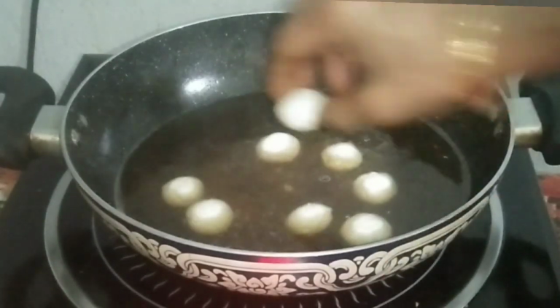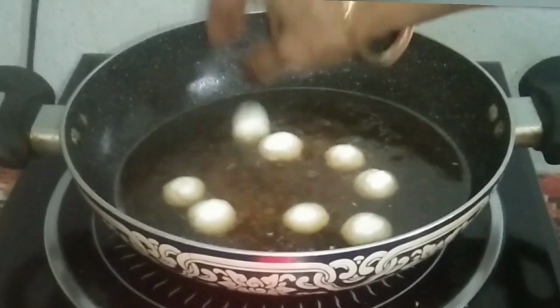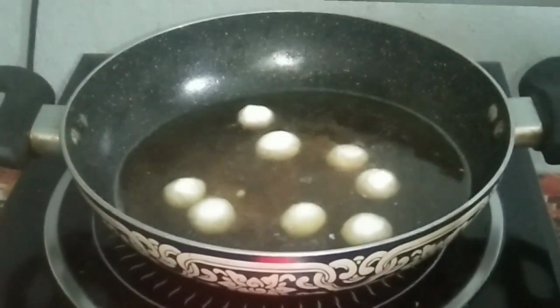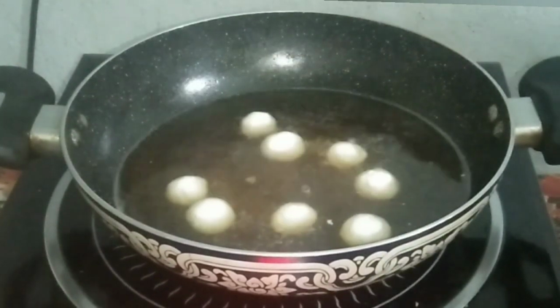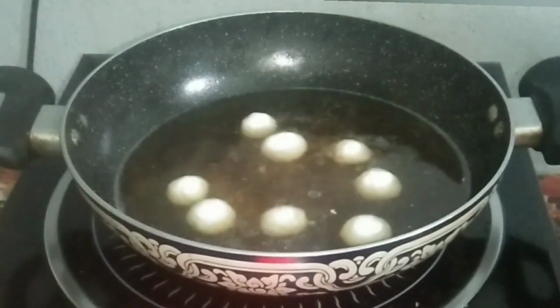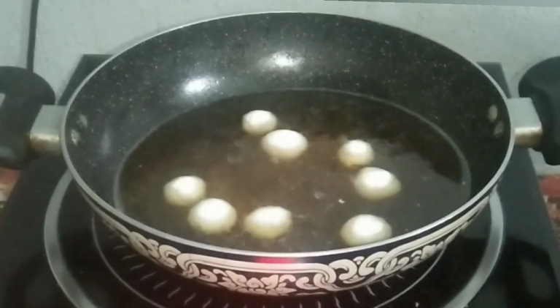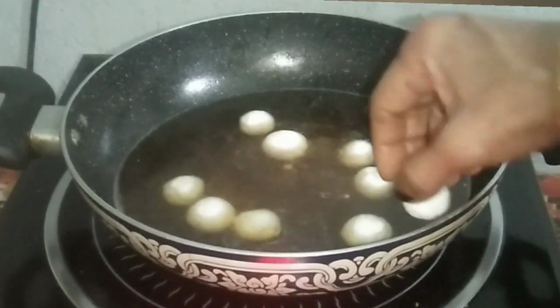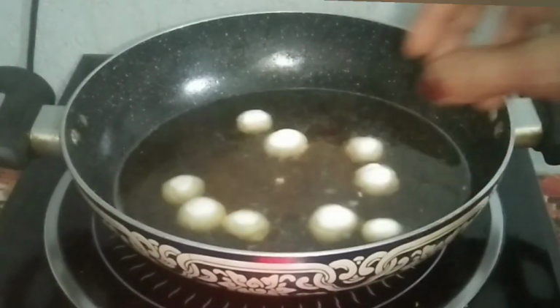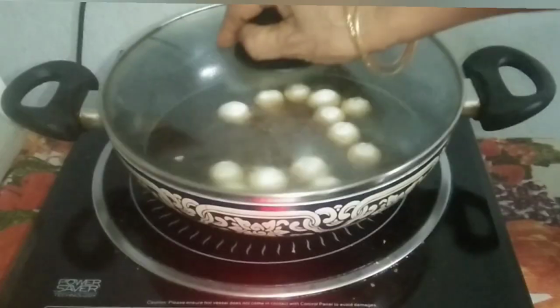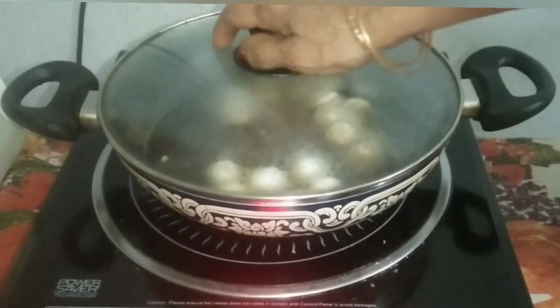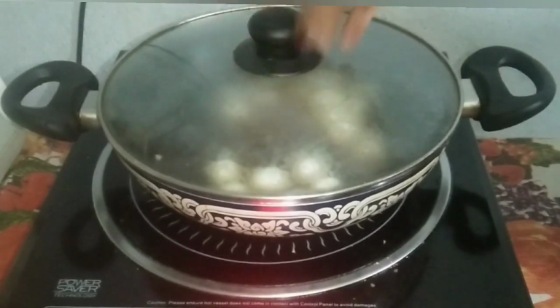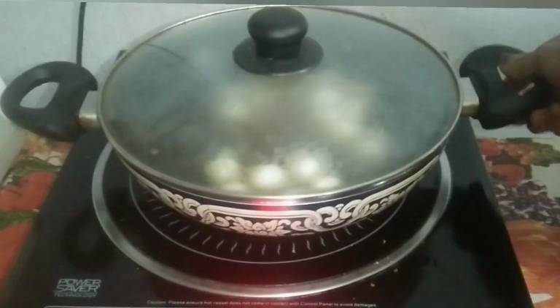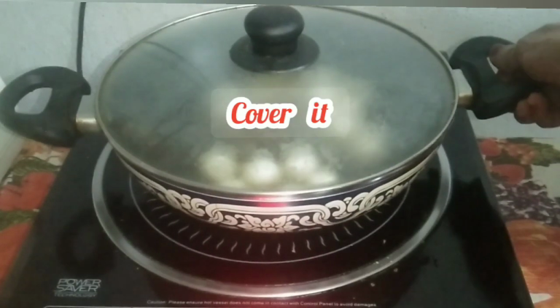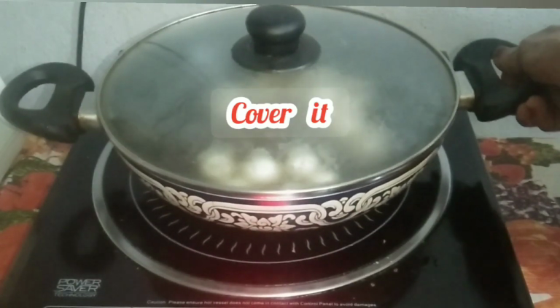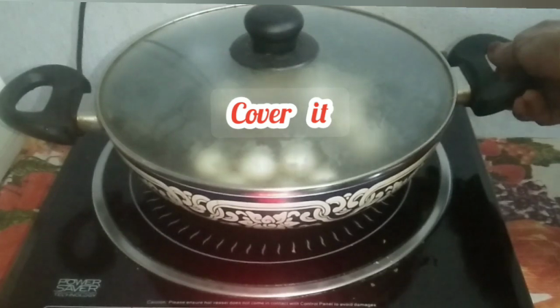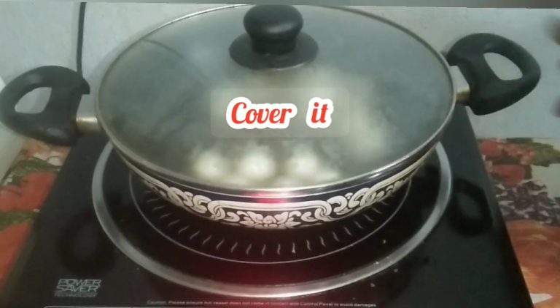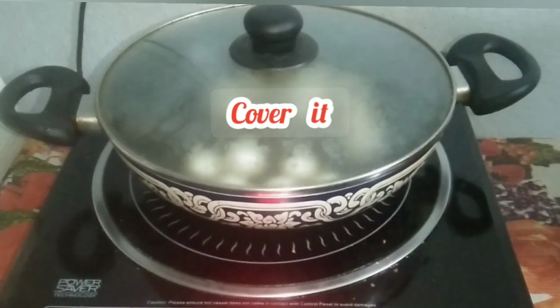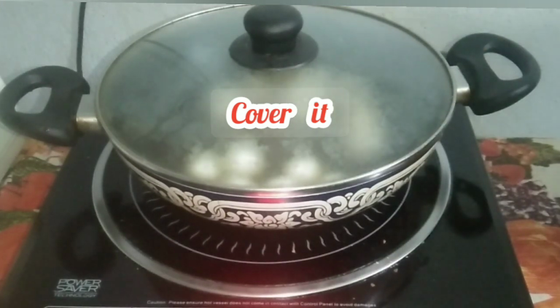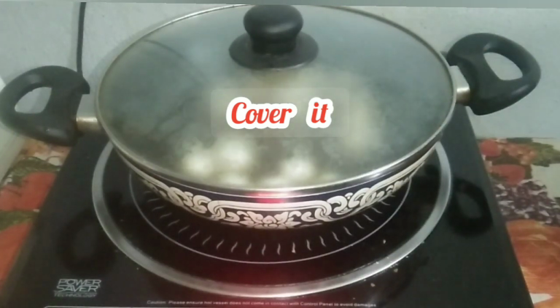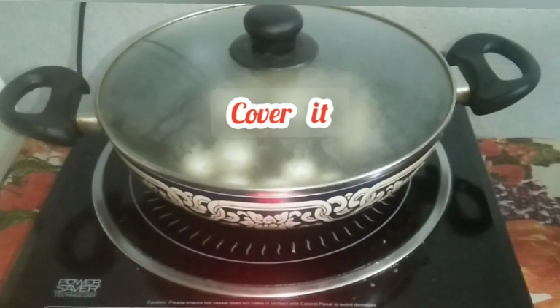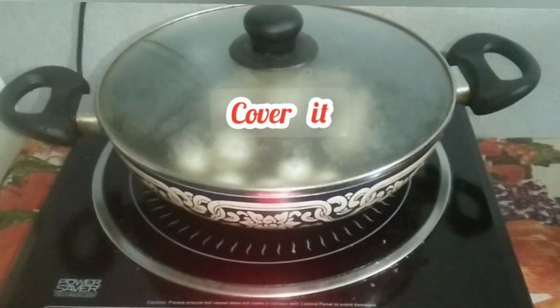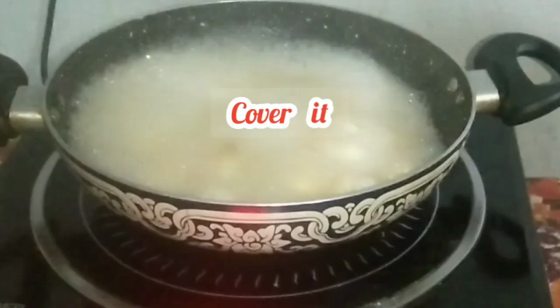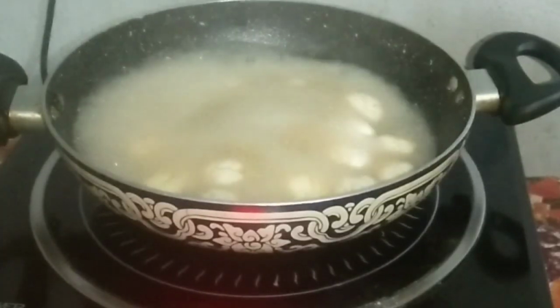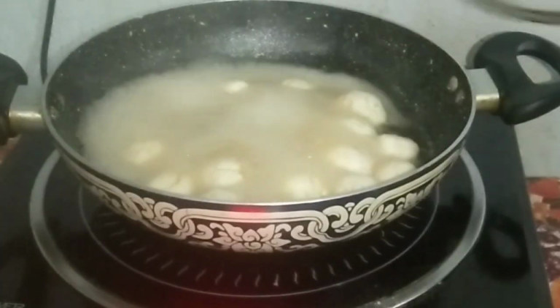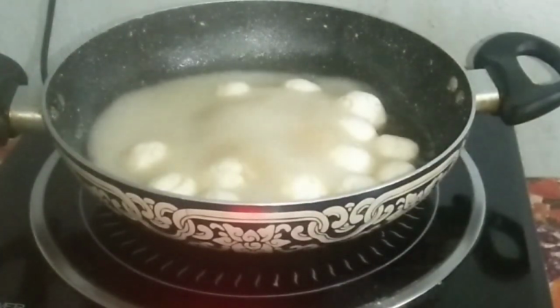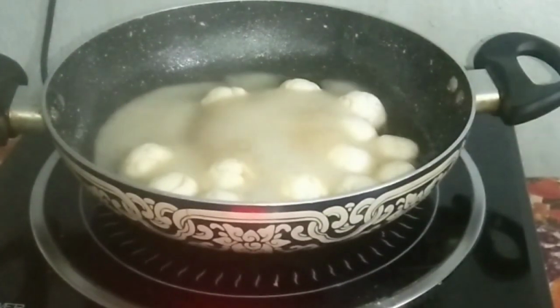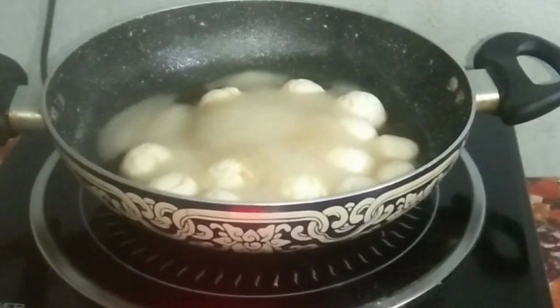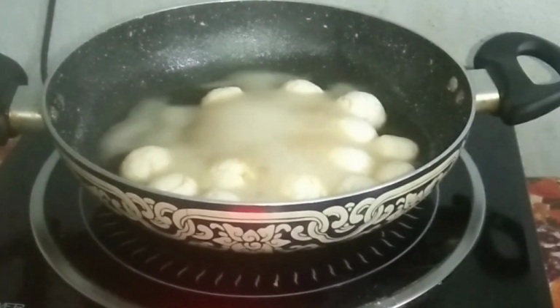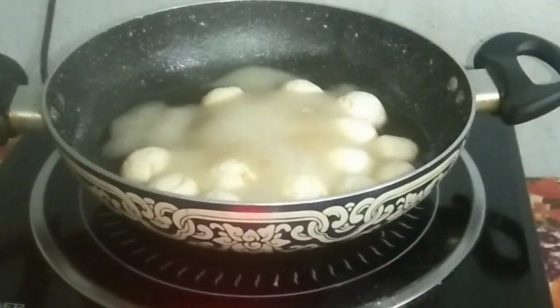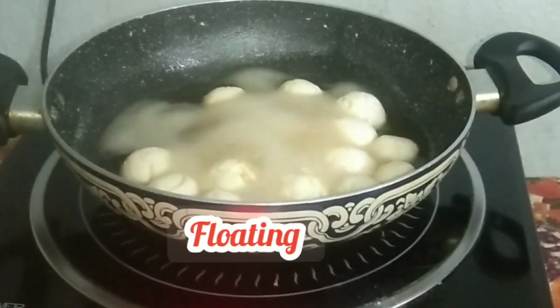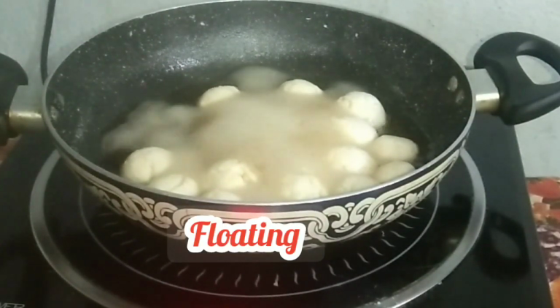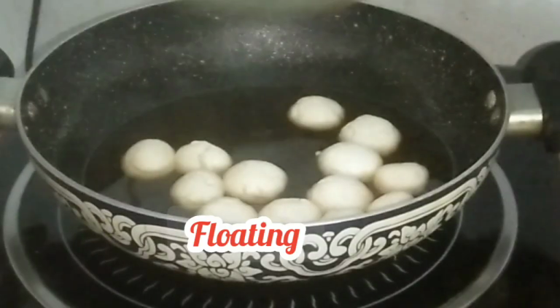Add the Rasugulla one by one. Cover it and boil for 50 minutes. Open the lid — you can see the Rasugulla is floating.